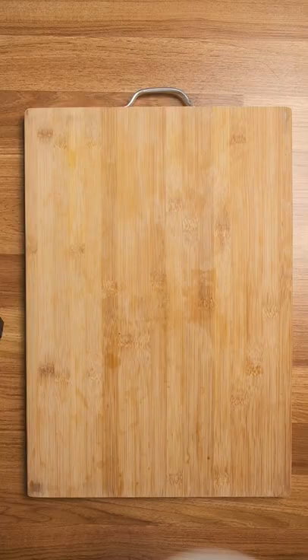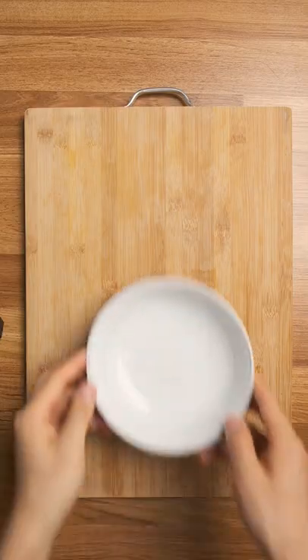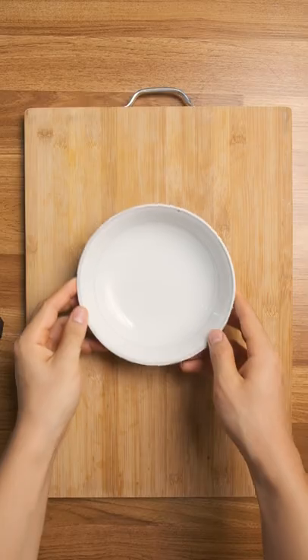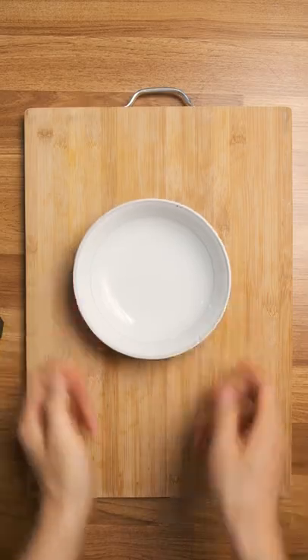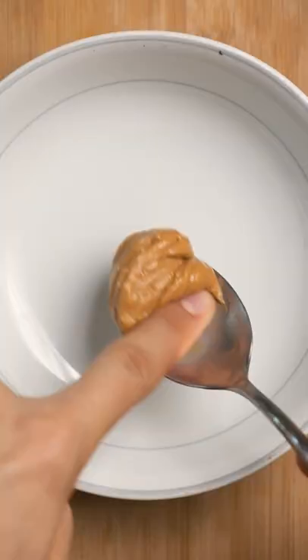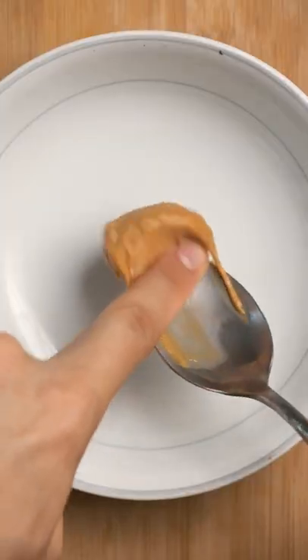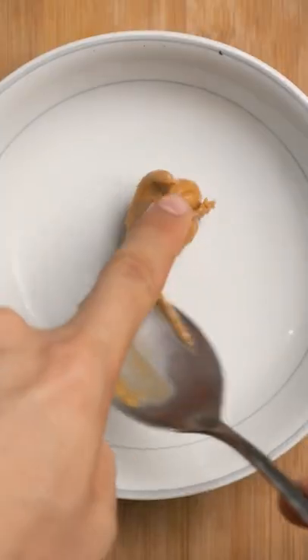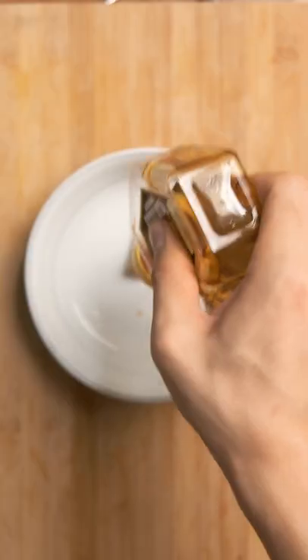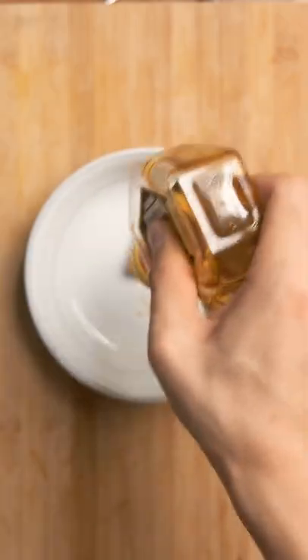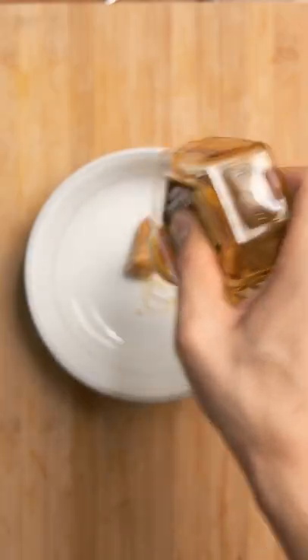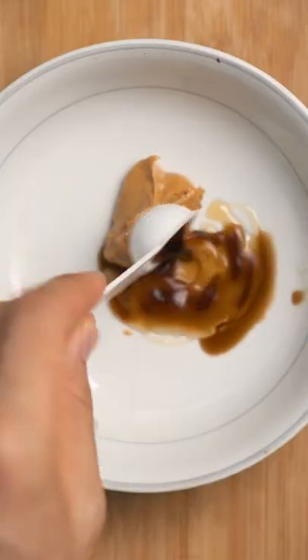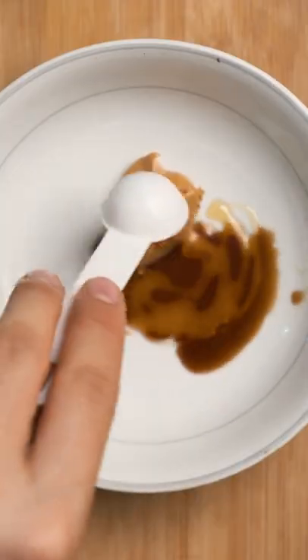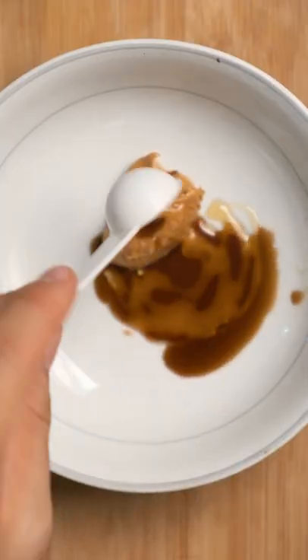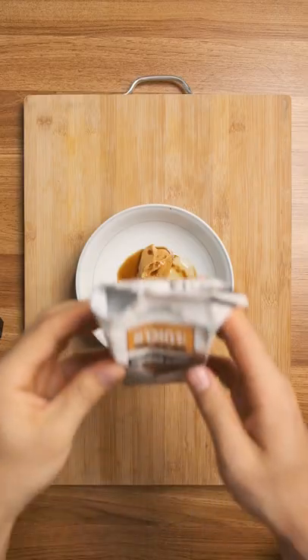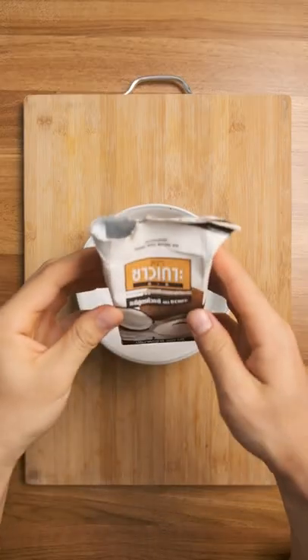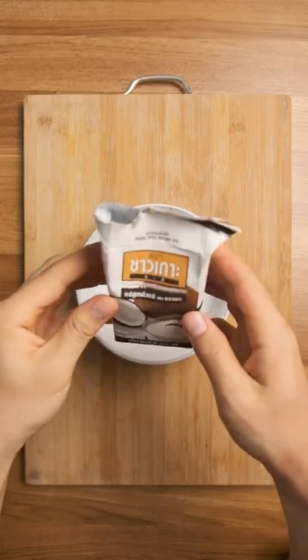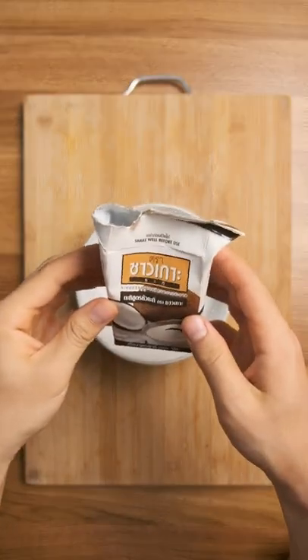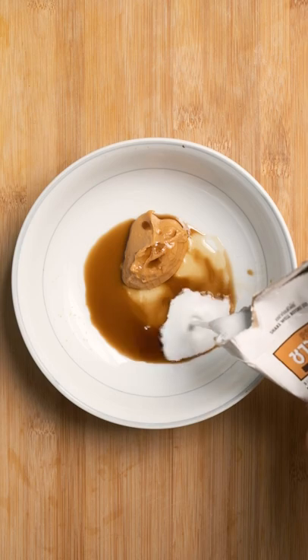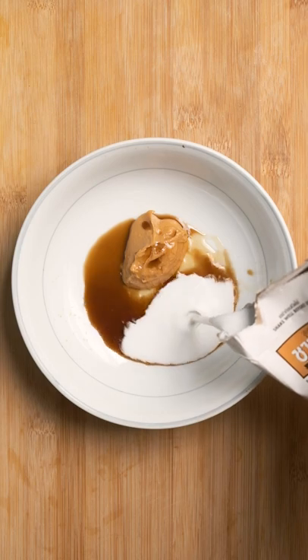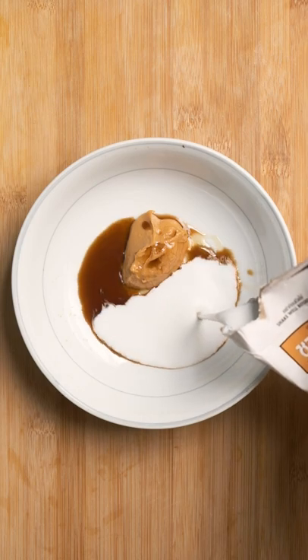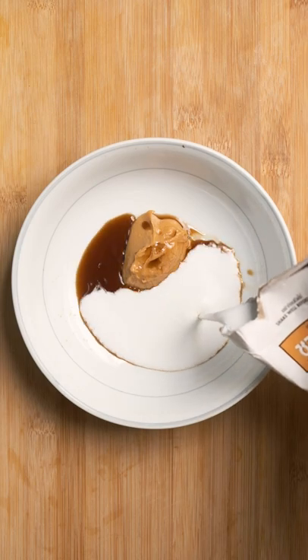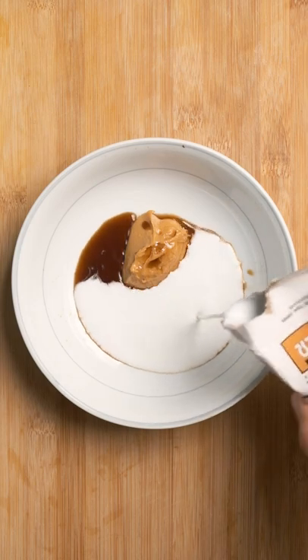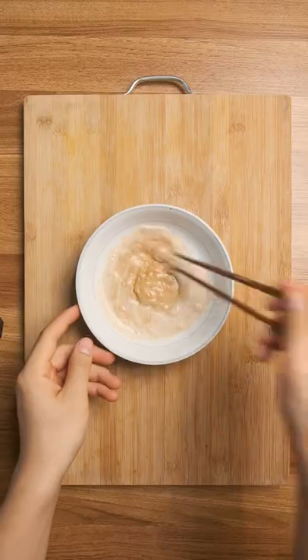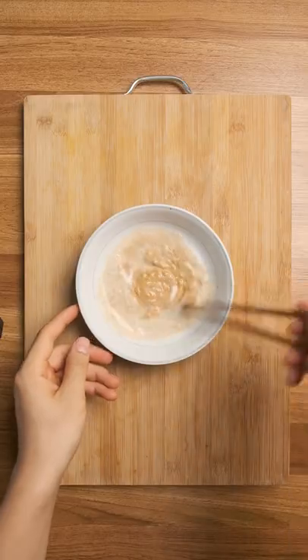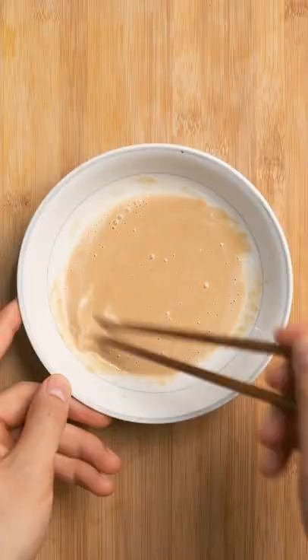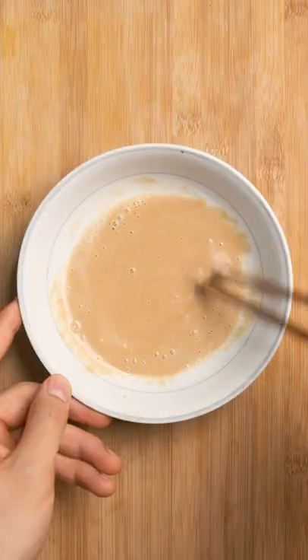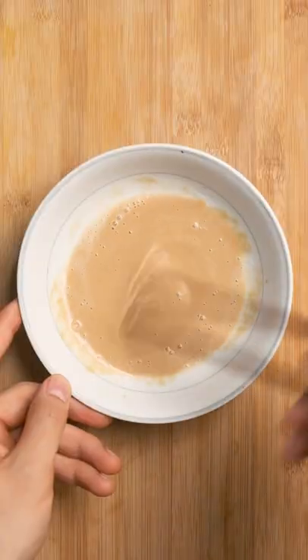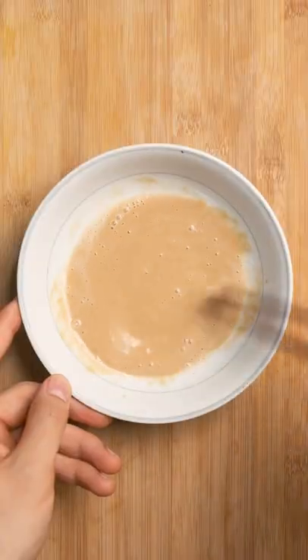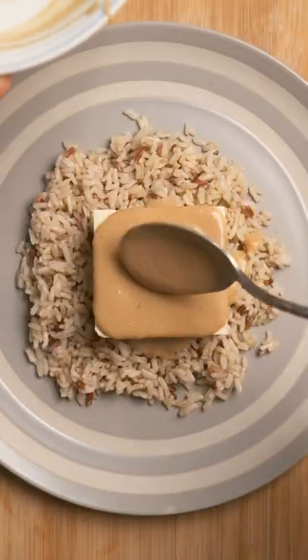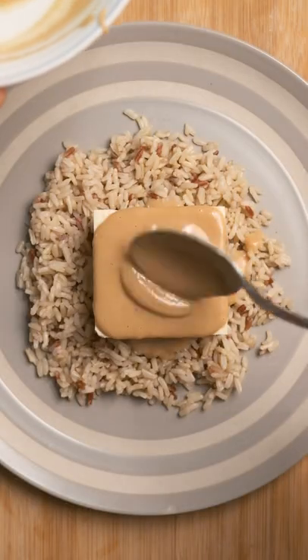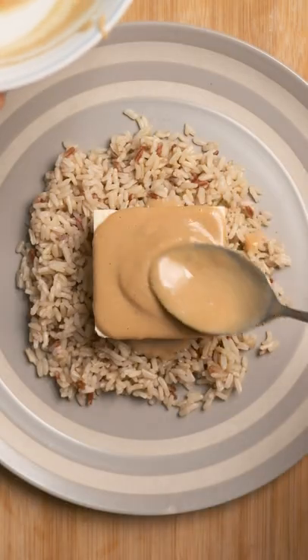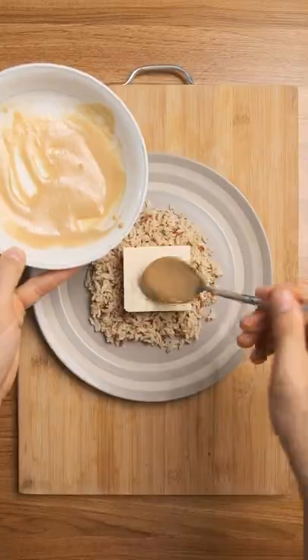Now the sauce is easy. It's a spoonful of creamy peanut butter, a little honey, some soy sauce, and coconut cream. You can use coconut milk too, but then it won't be as thick — and you know that's what we want. Give that a mix and drink it straight or pour it onto your tofu.